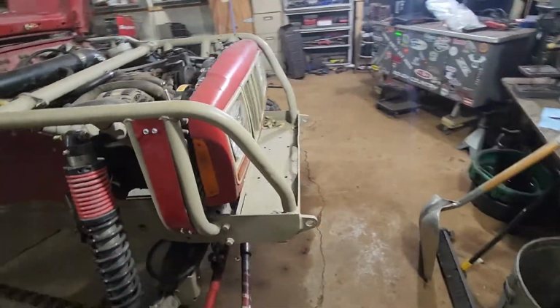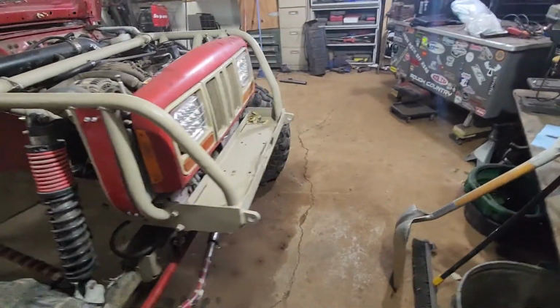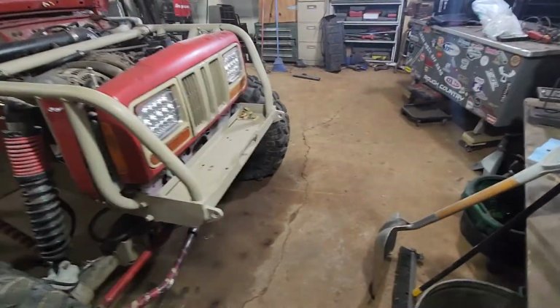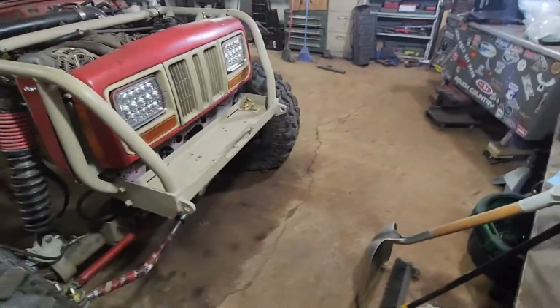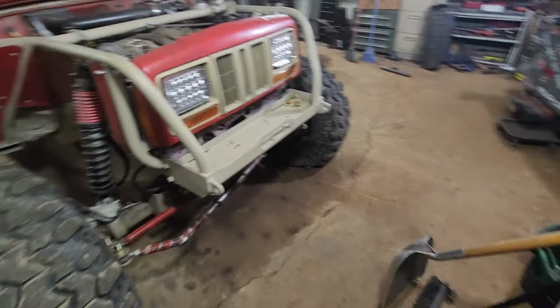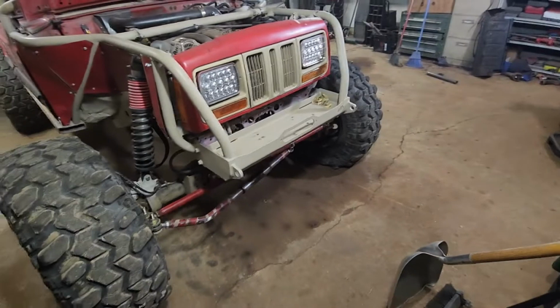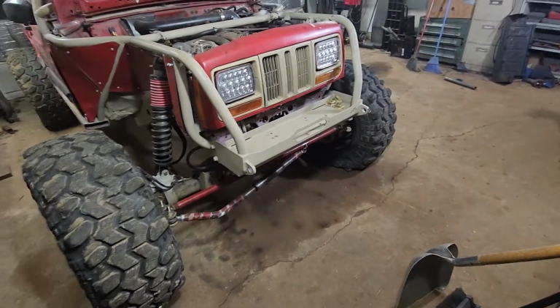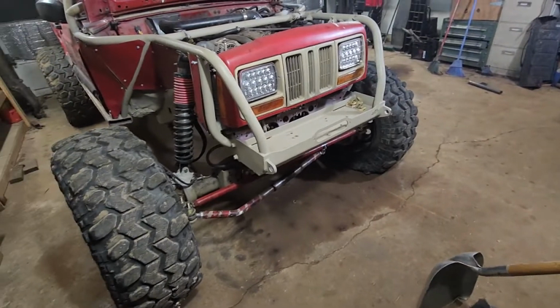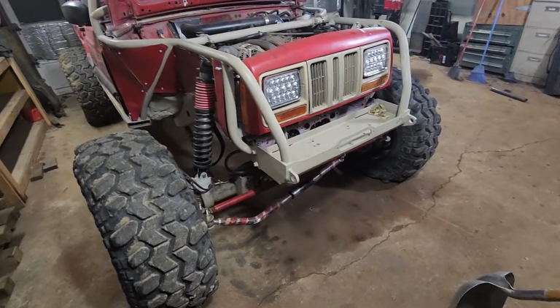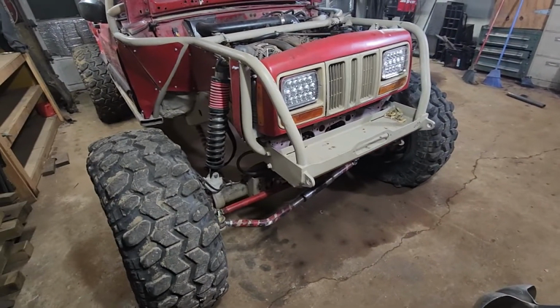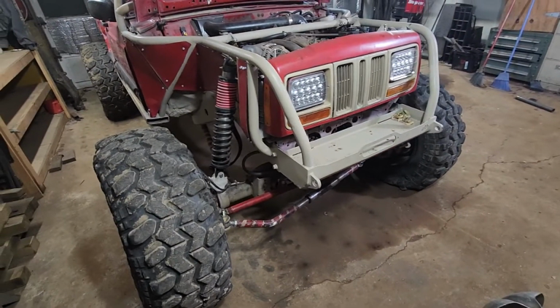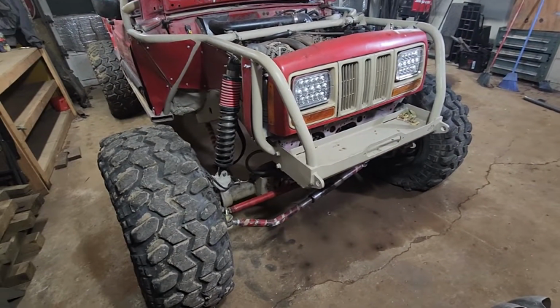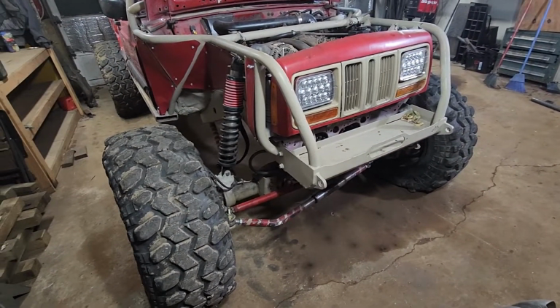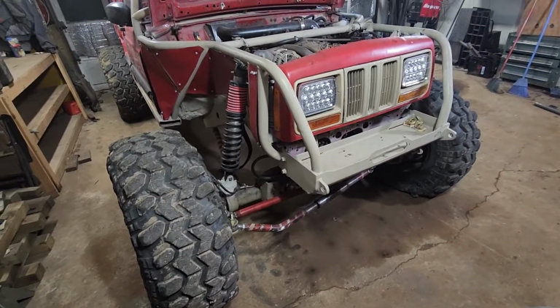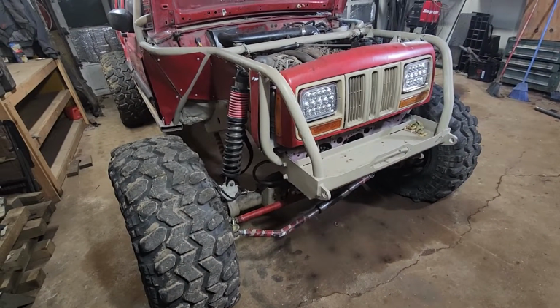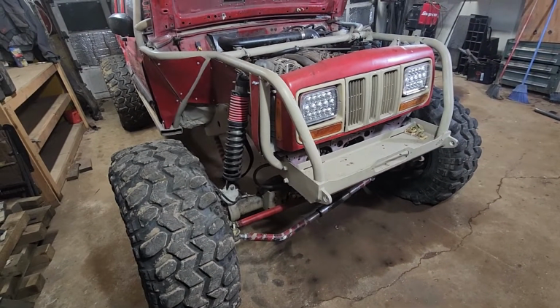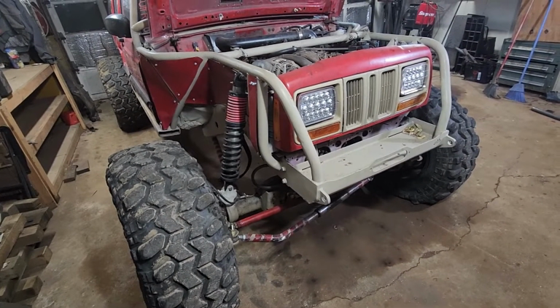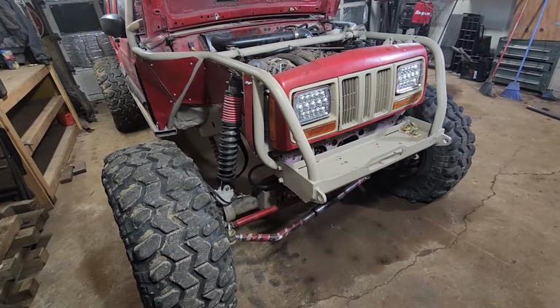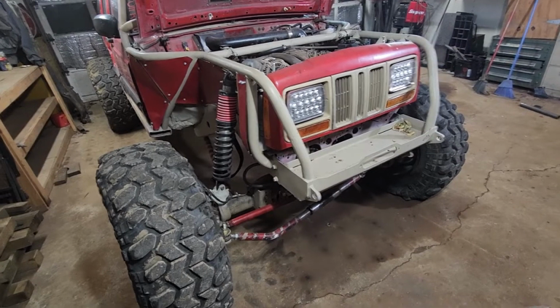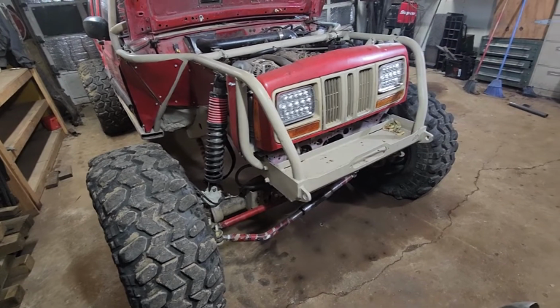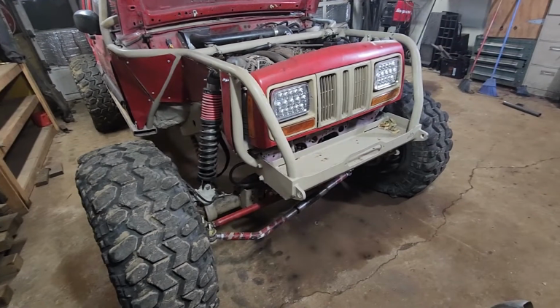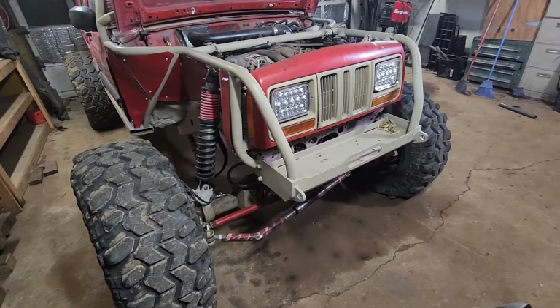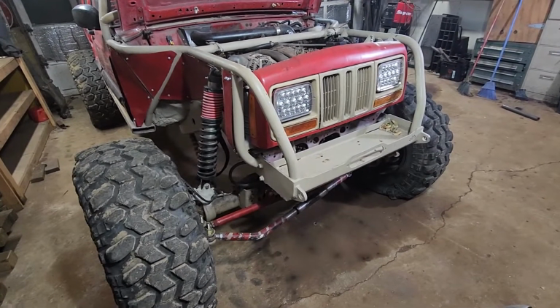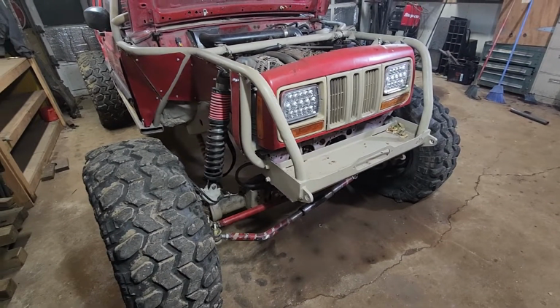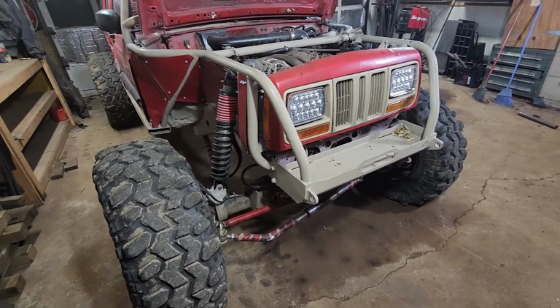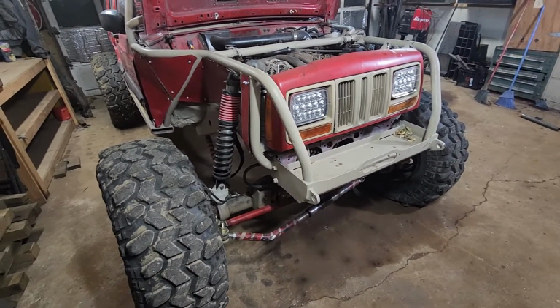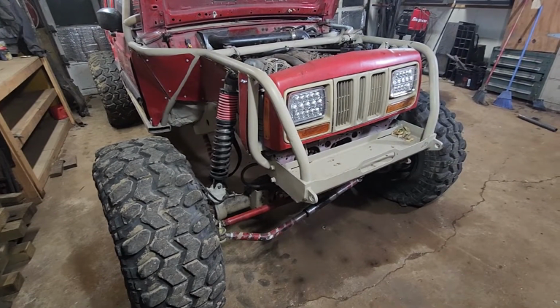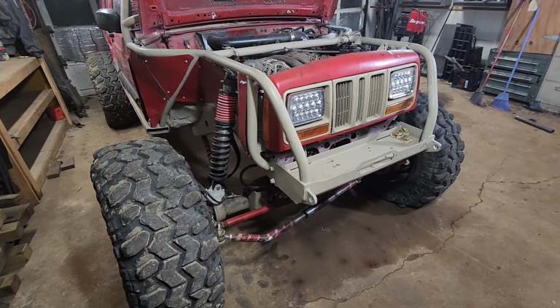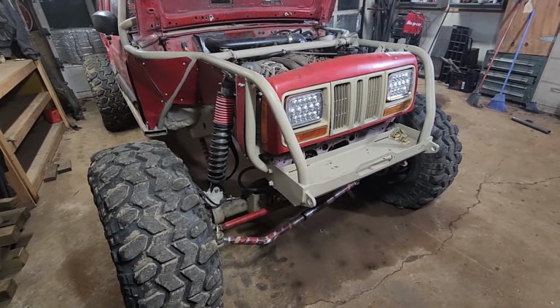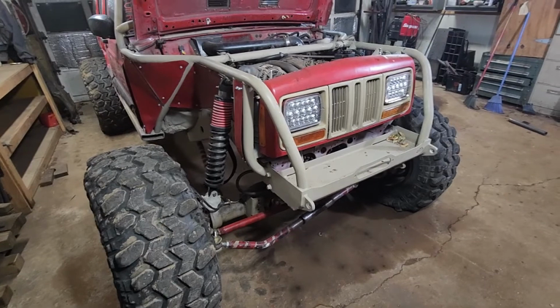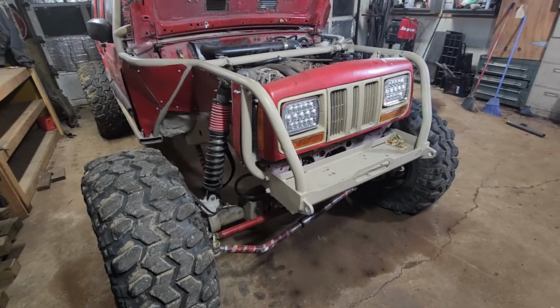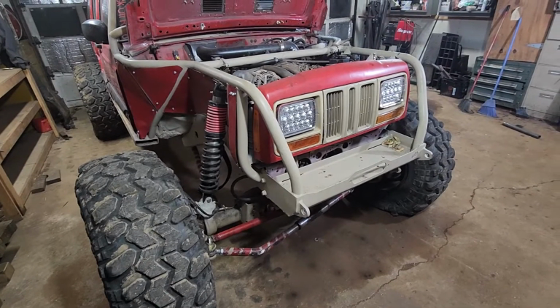So that's just a little walk-around of the big Jeep and what we've got planned for this winter. Hopefully we'll have some cool stuff and more adventures next year.